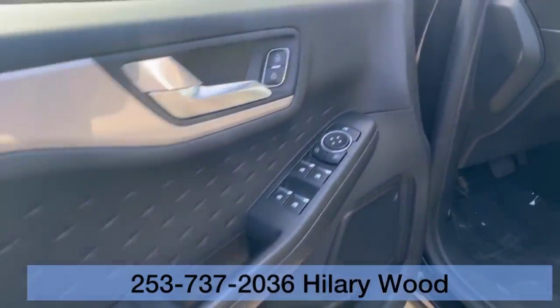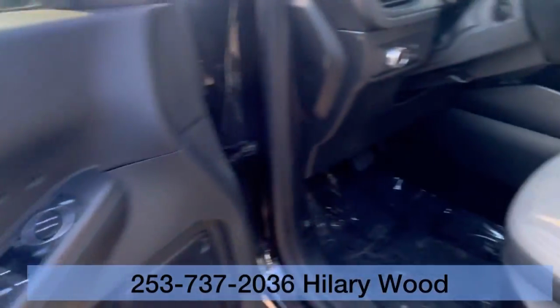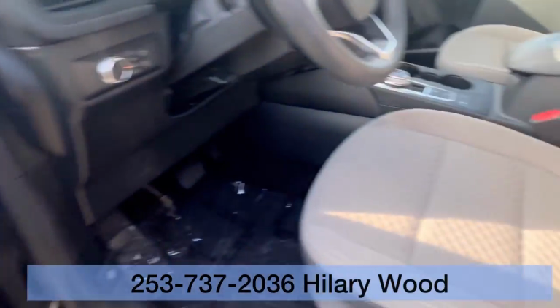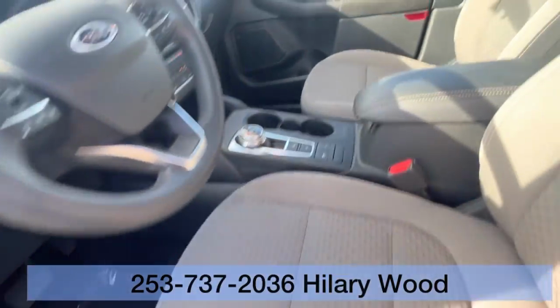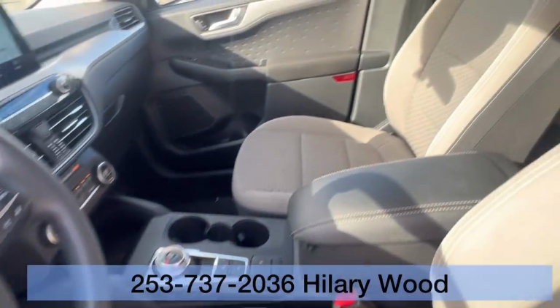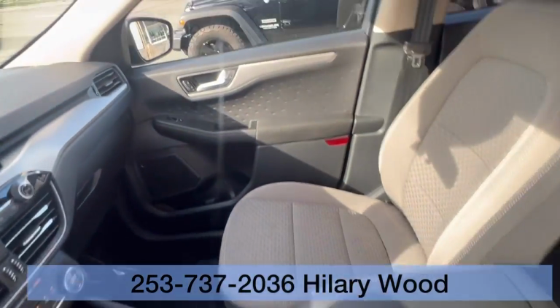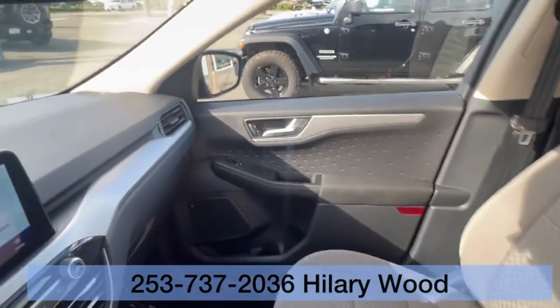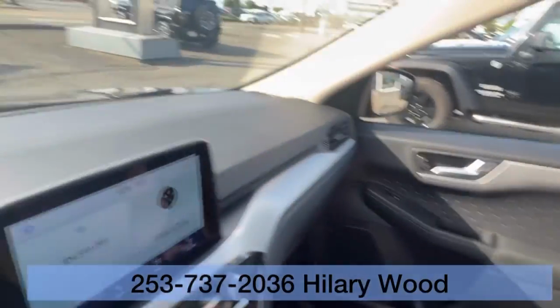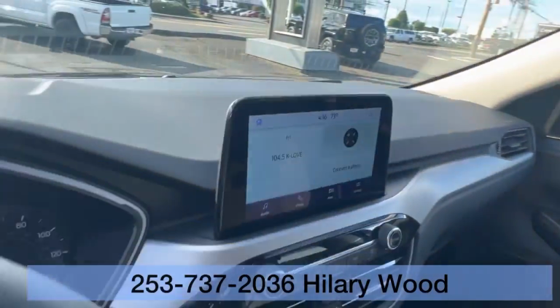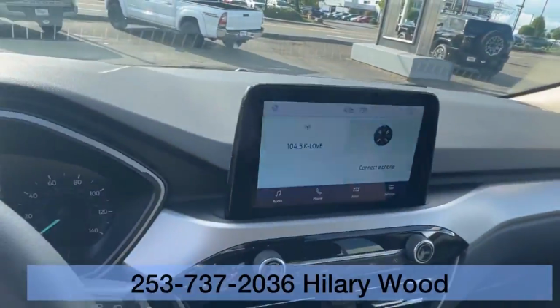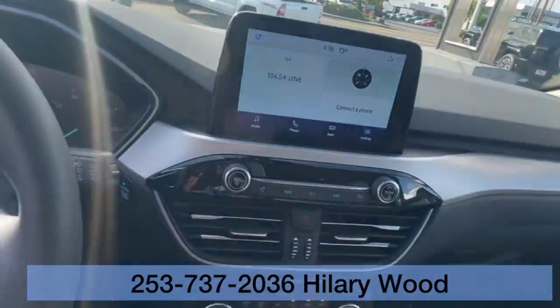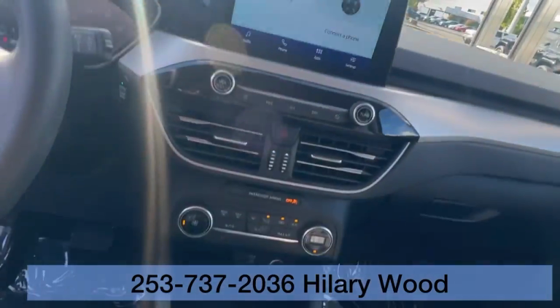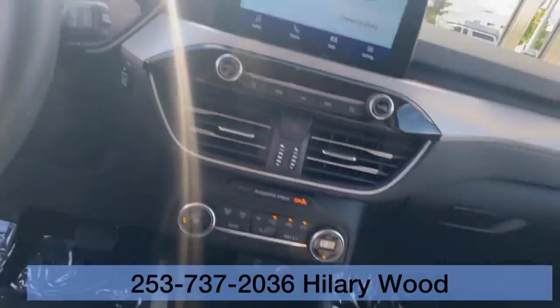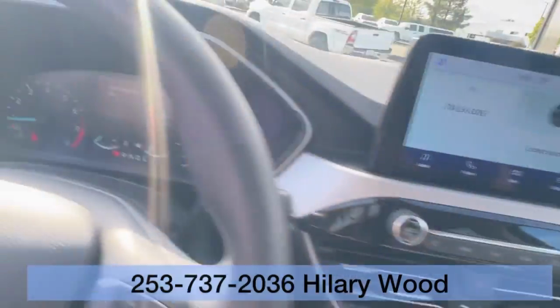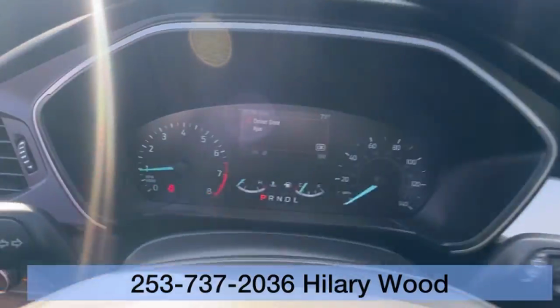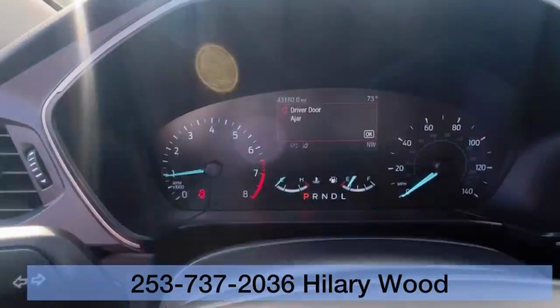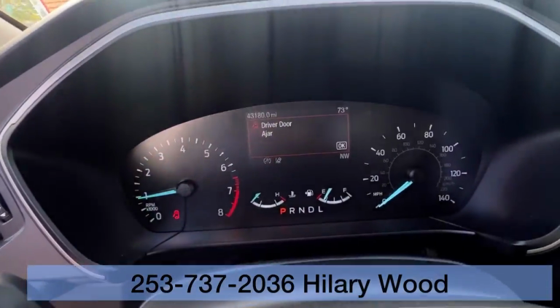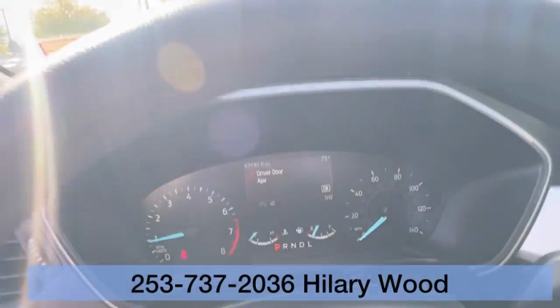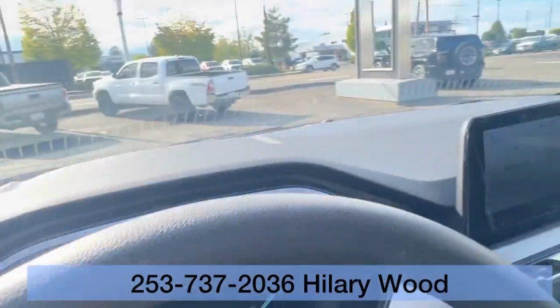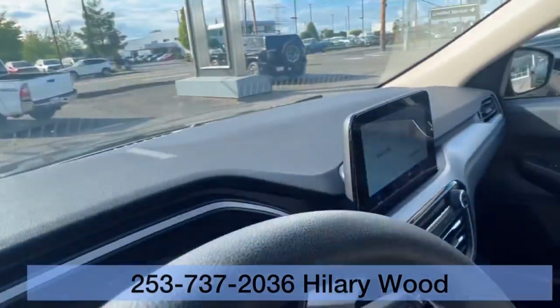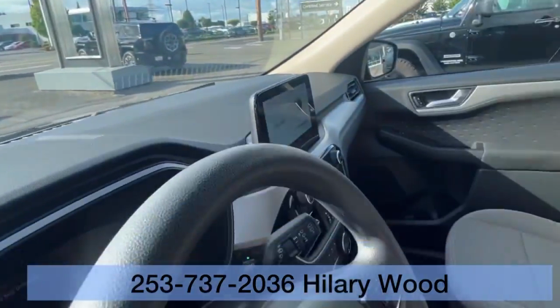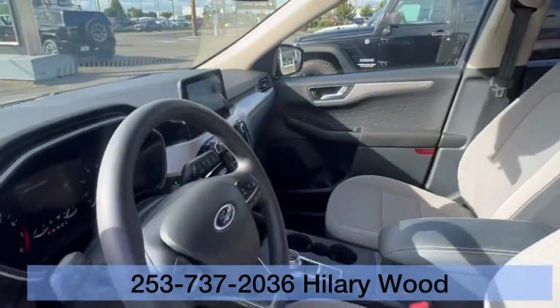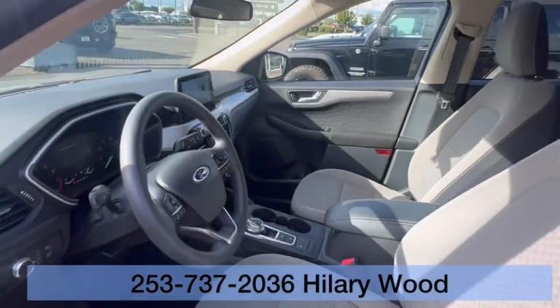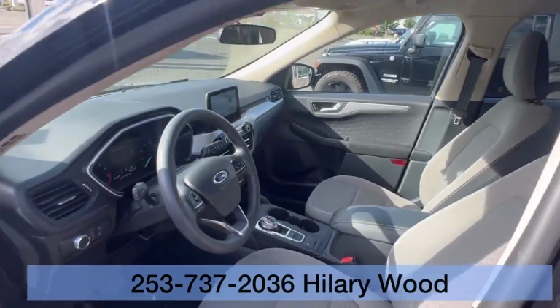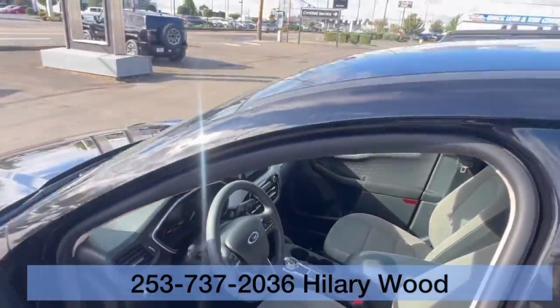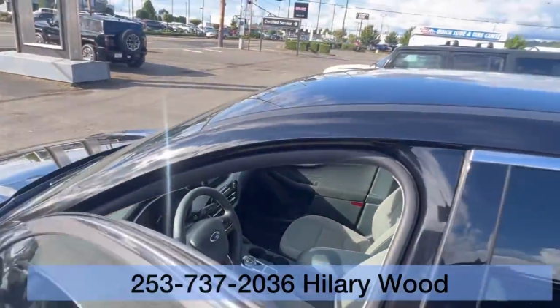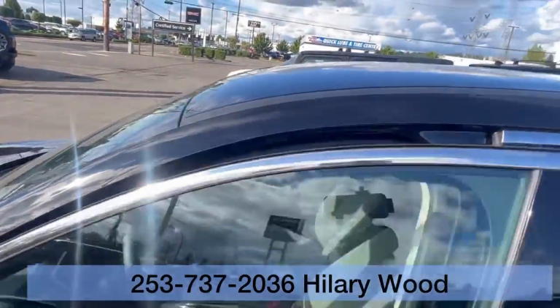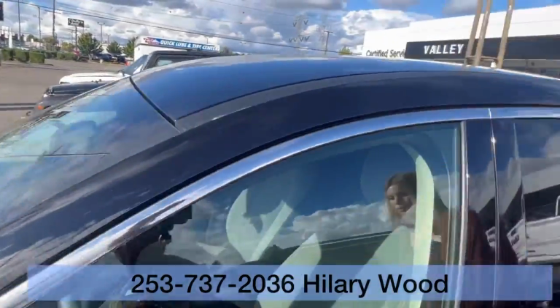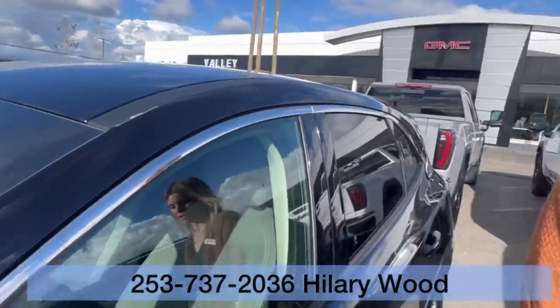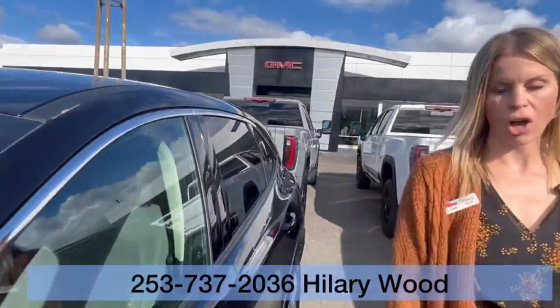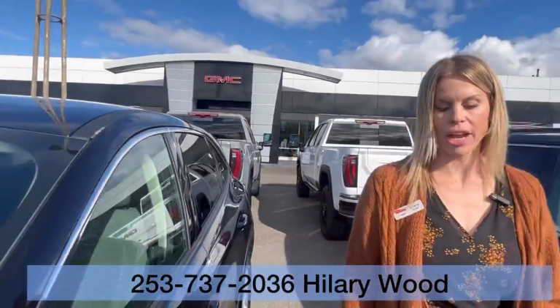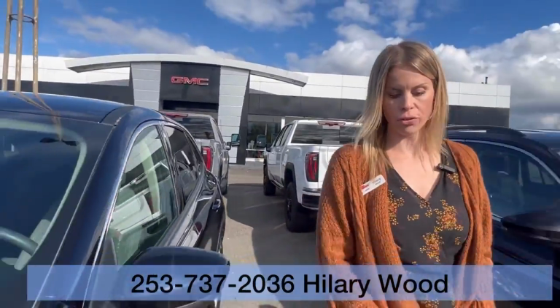It's priced just under $20,000. This is great on fuel efficiency. Awesome all-wheel drive SUV.